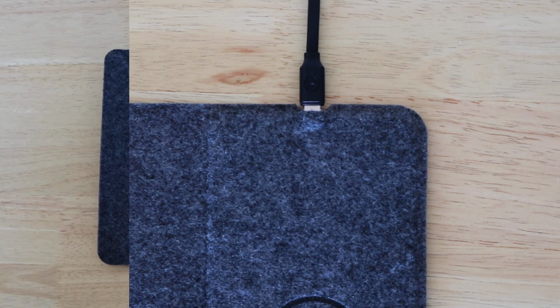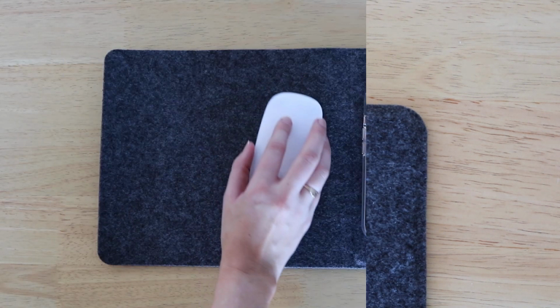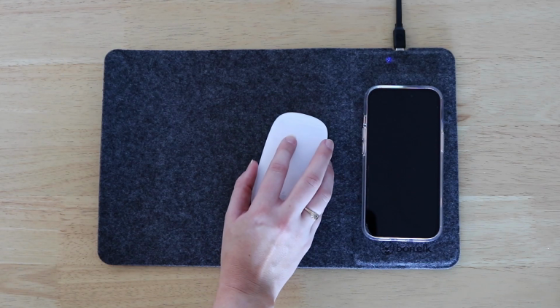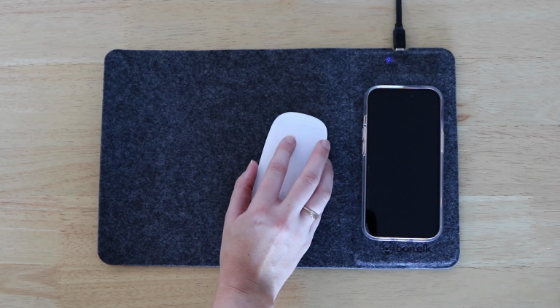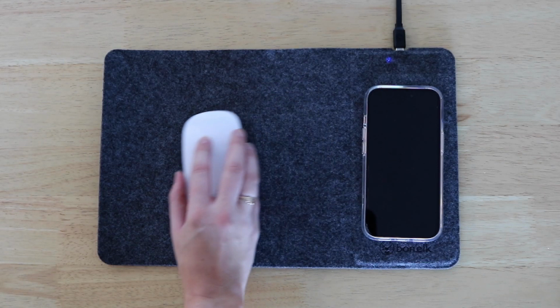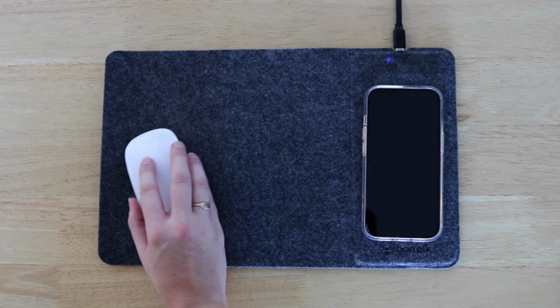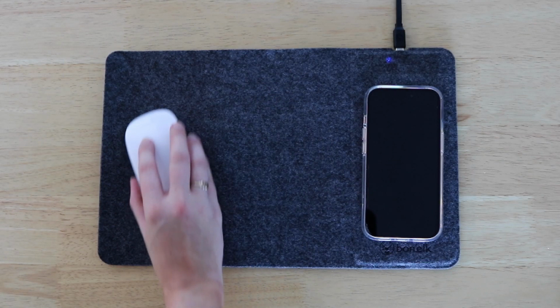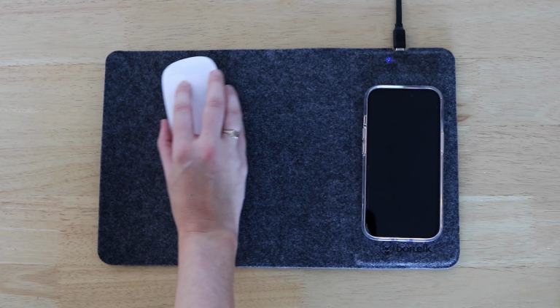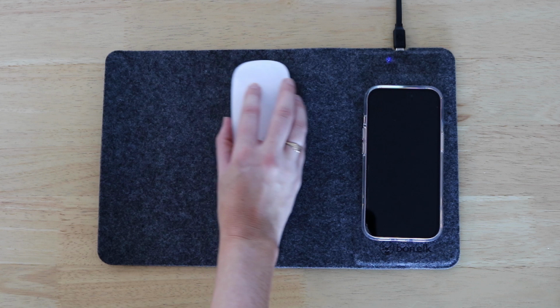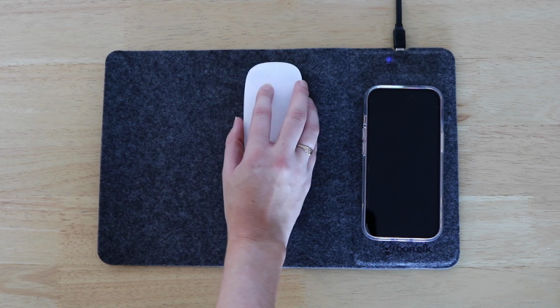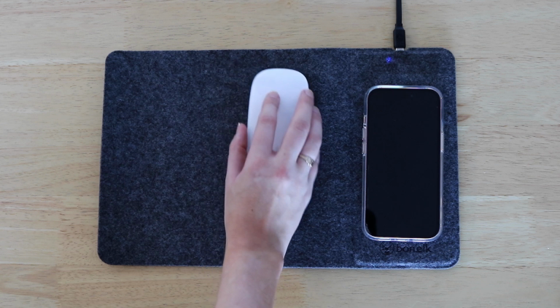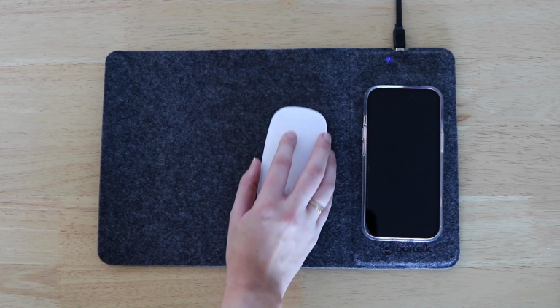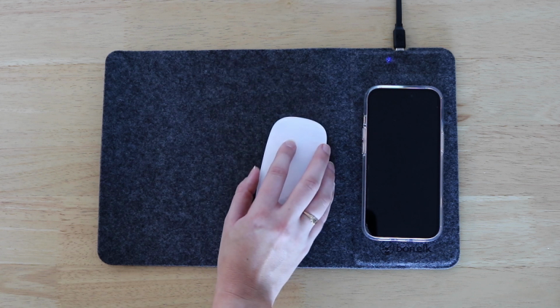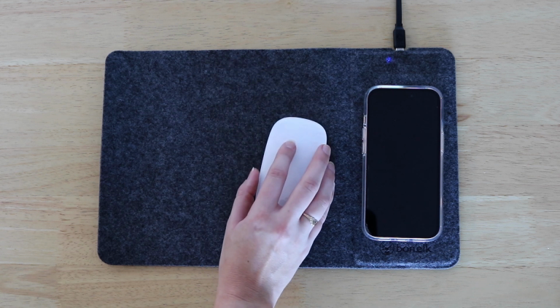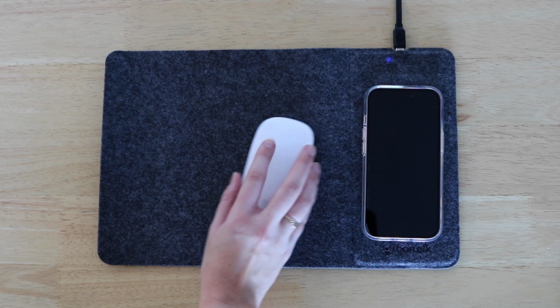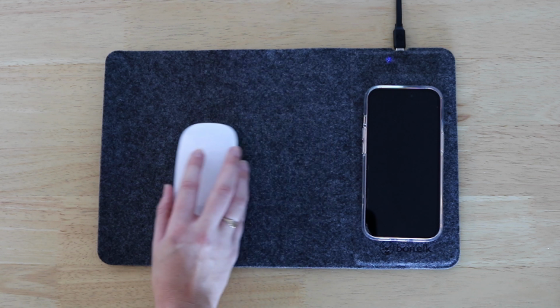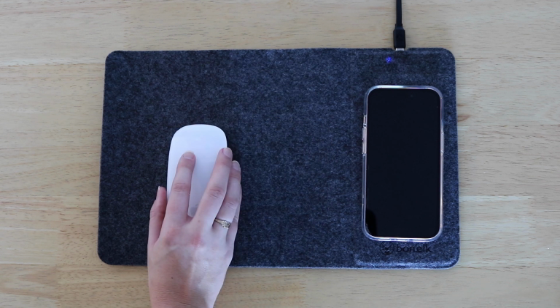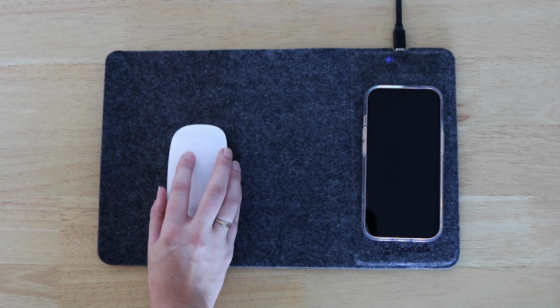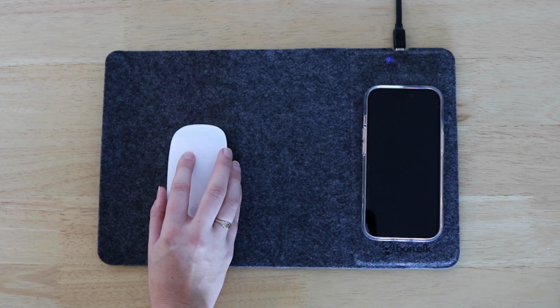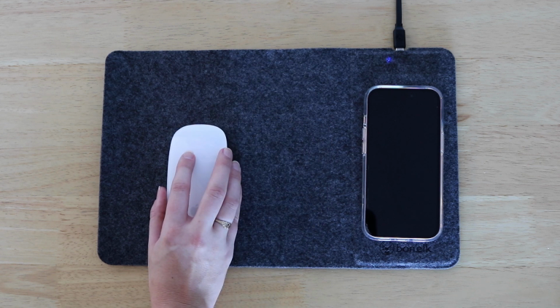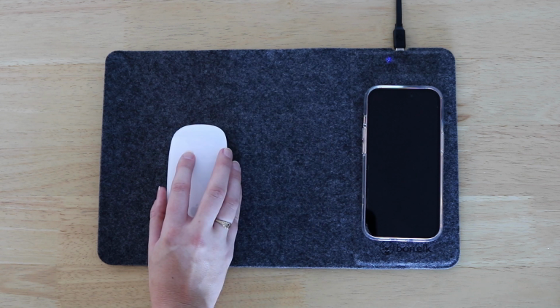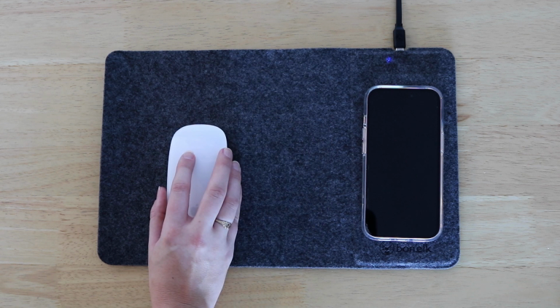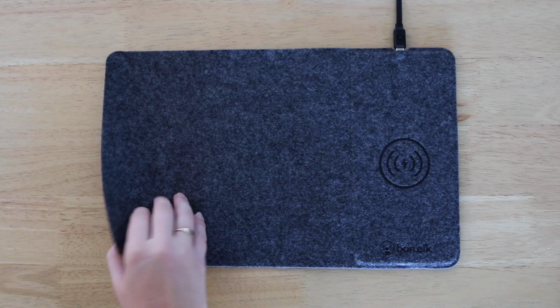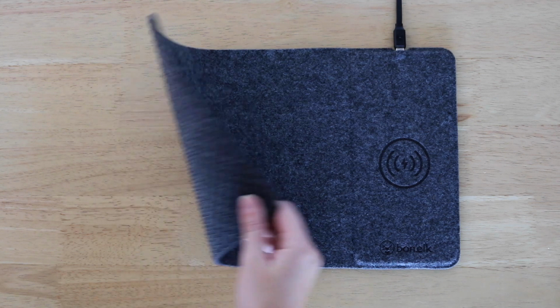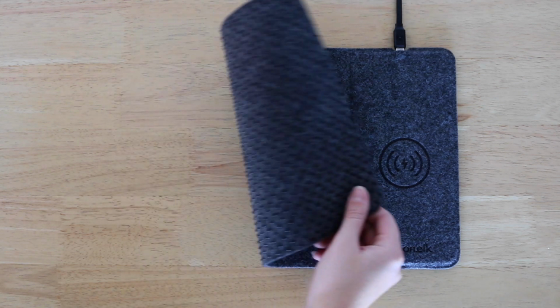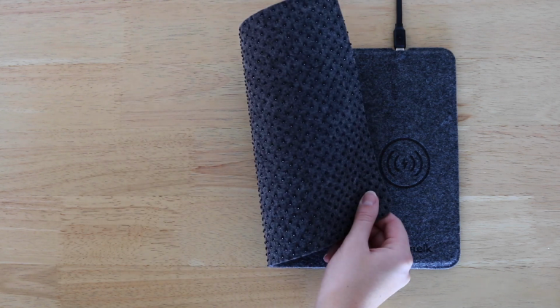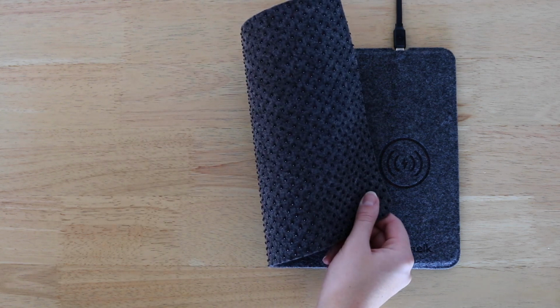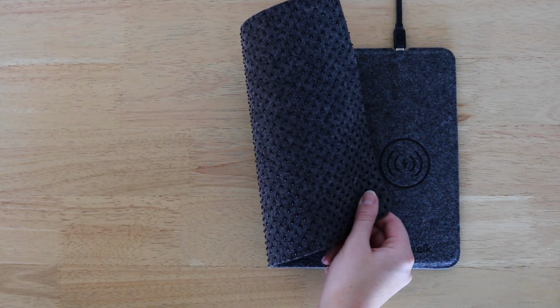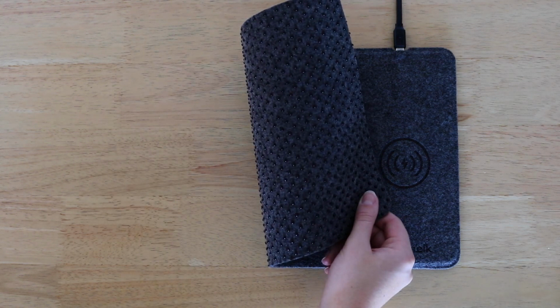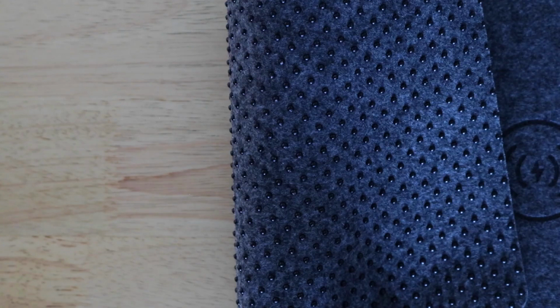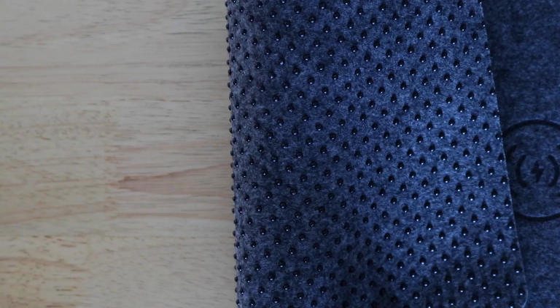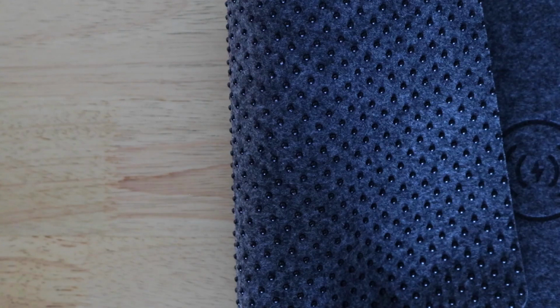The wide, low friction pad is designed for smooth gliding movements, so you can enjoy a fast and accurate tracking experience. Plus, the durable, non-slip rubber base prevents any sliding.